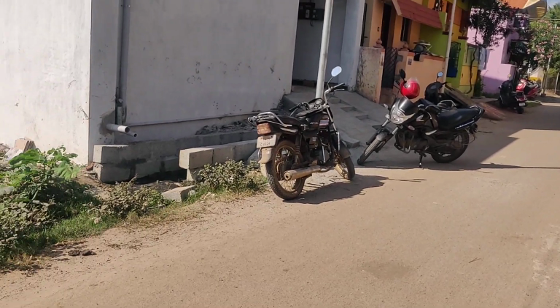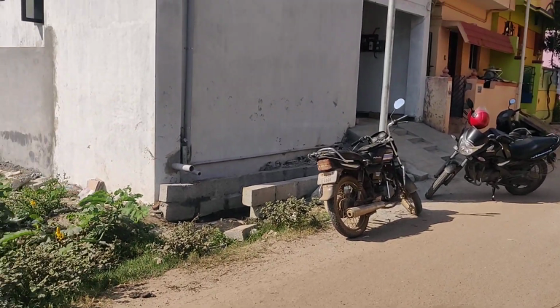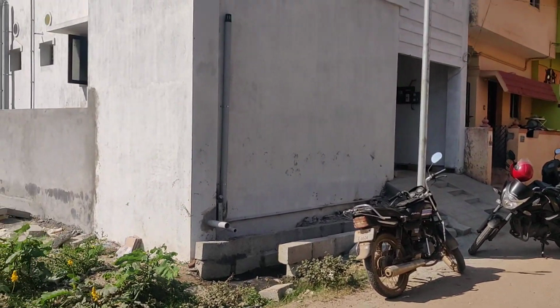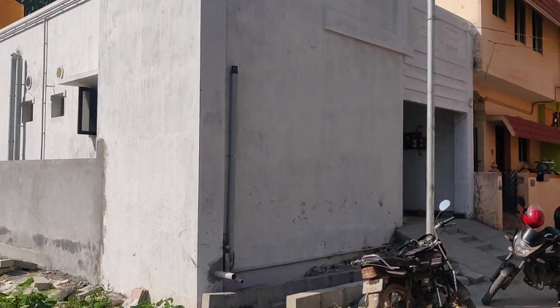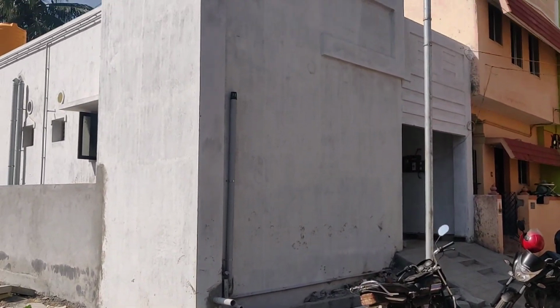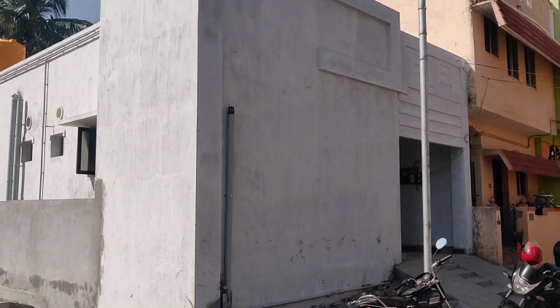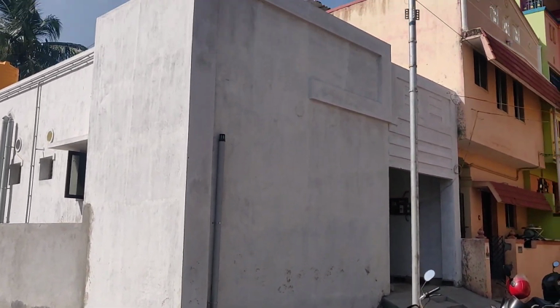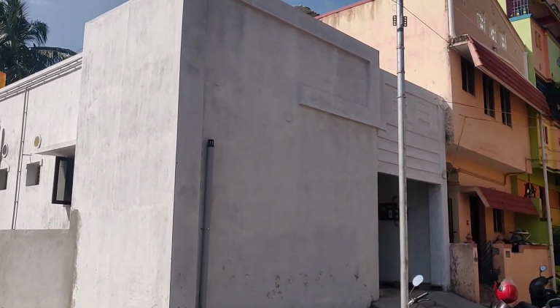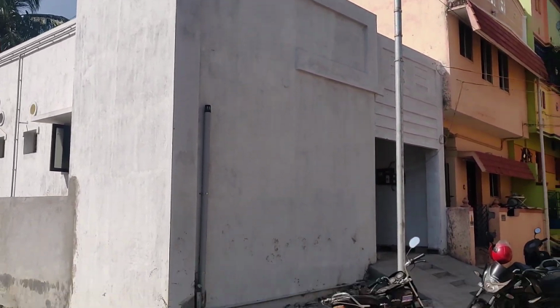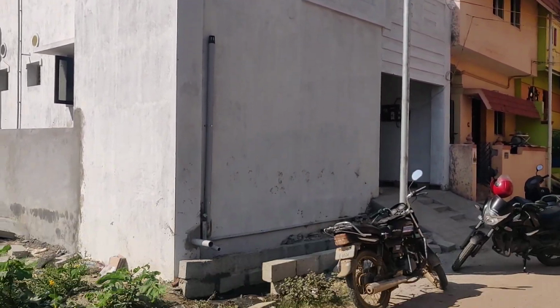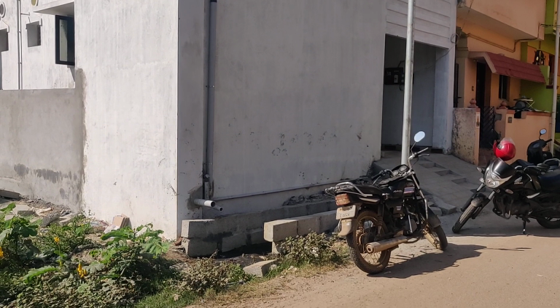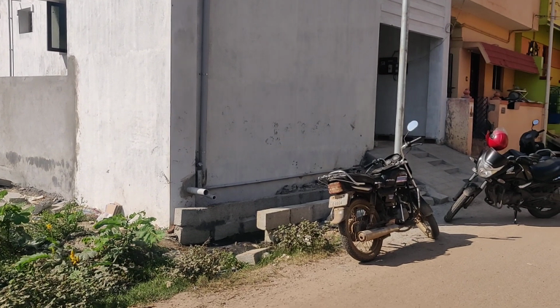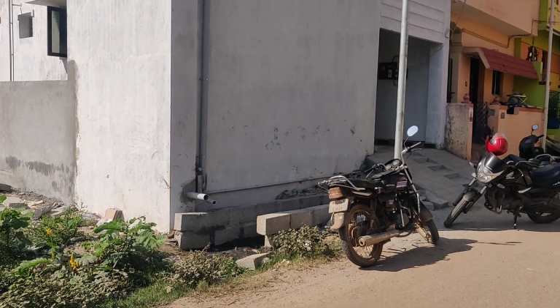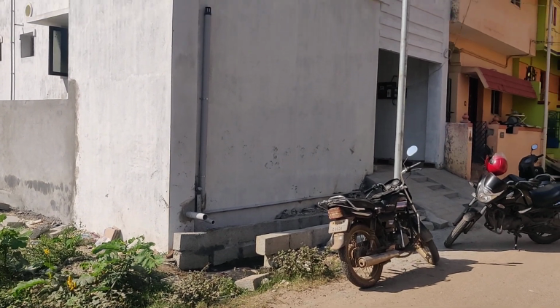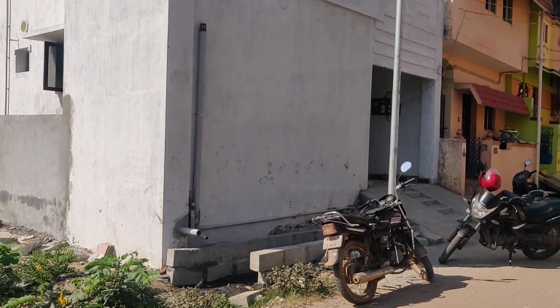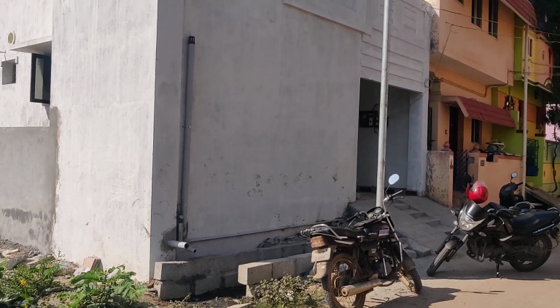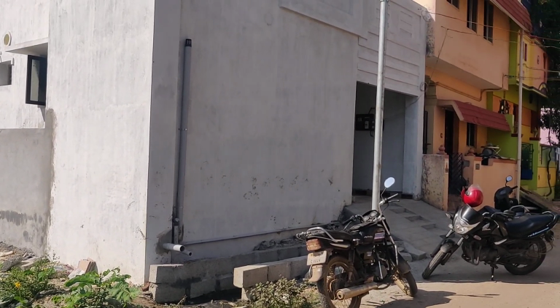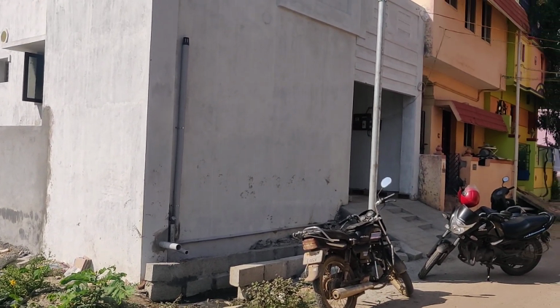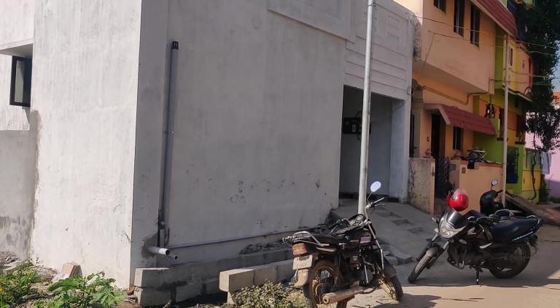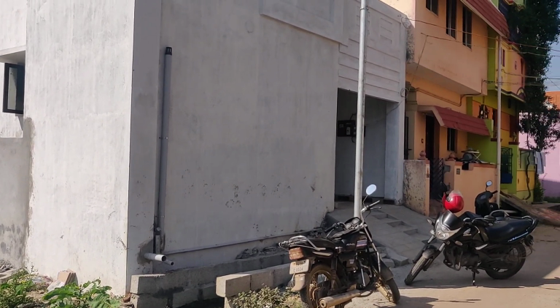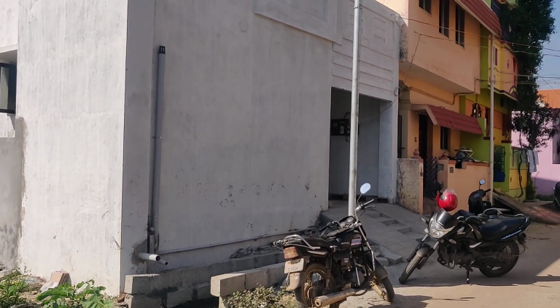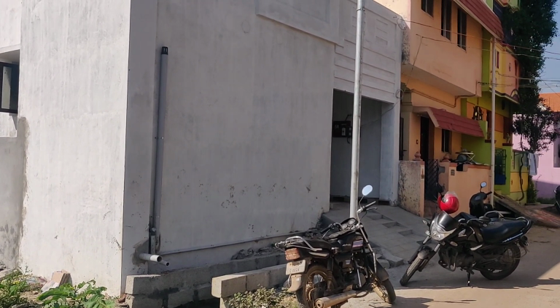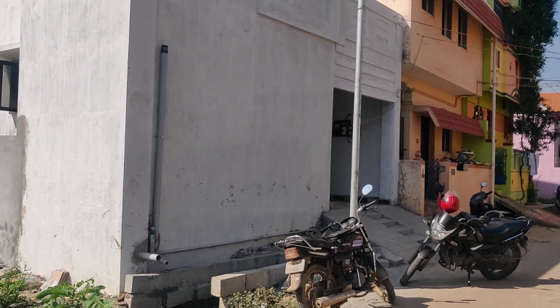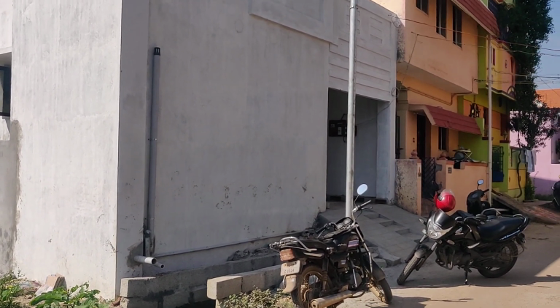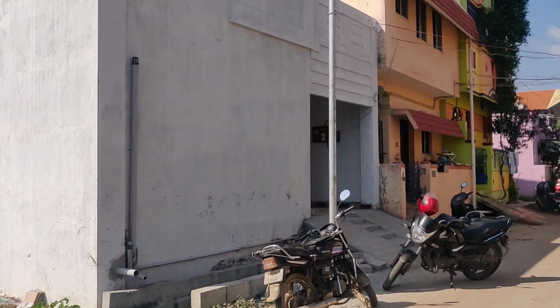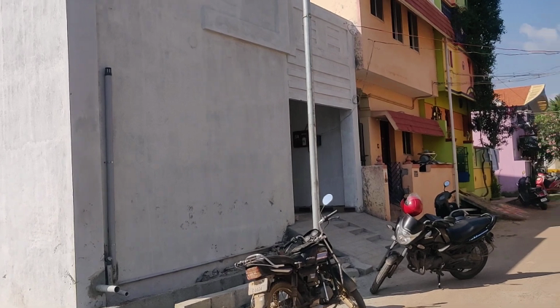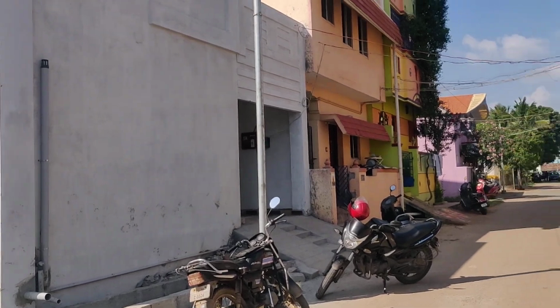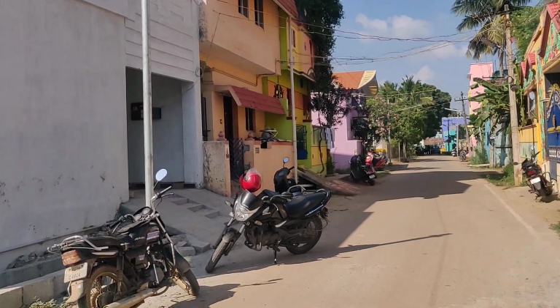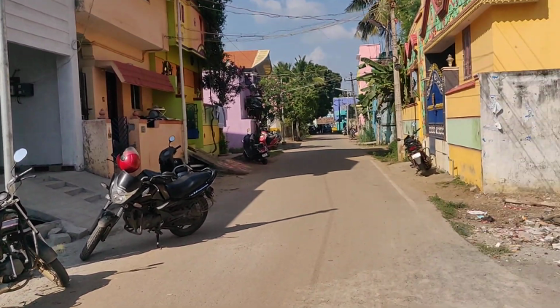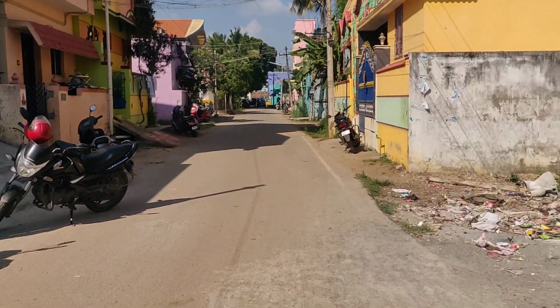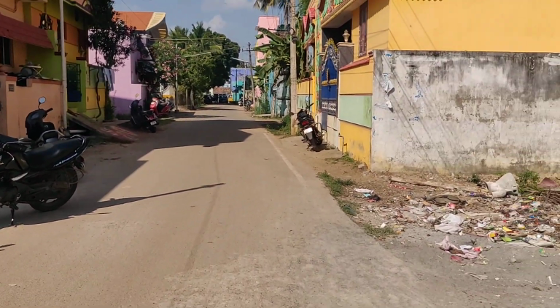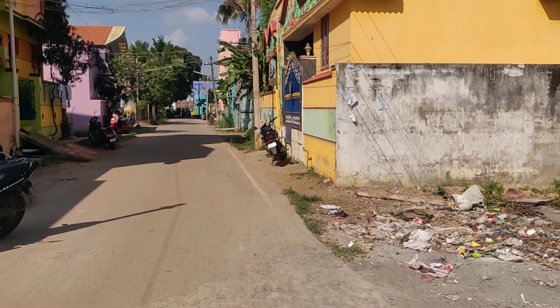If we look at the land, this way is 250 square feet, 200 square feet. It is a 2 bedroom new building.